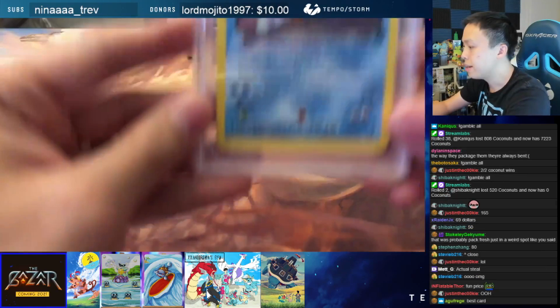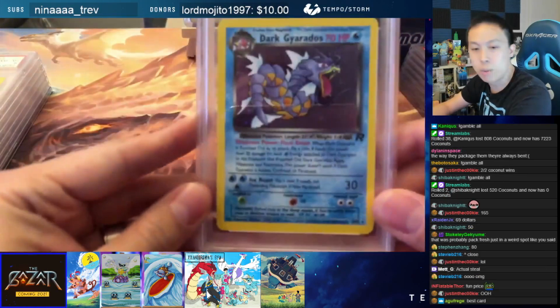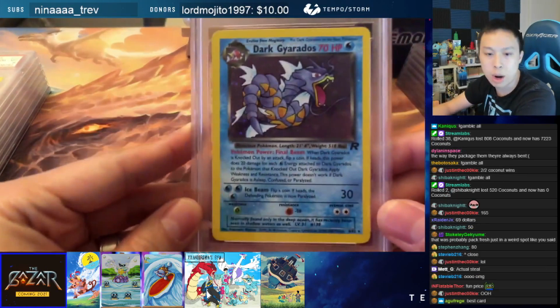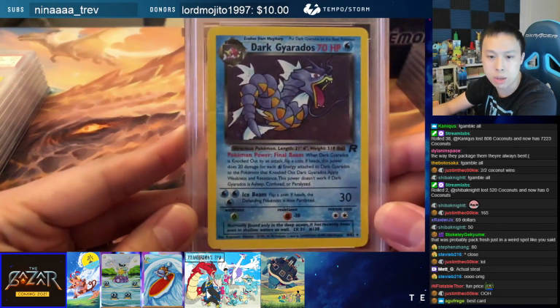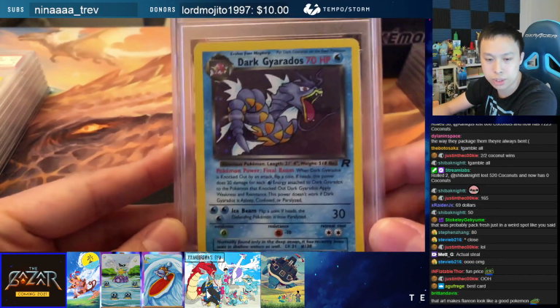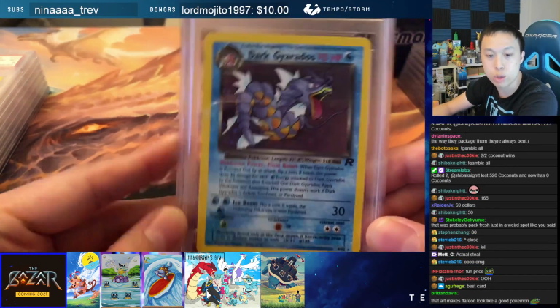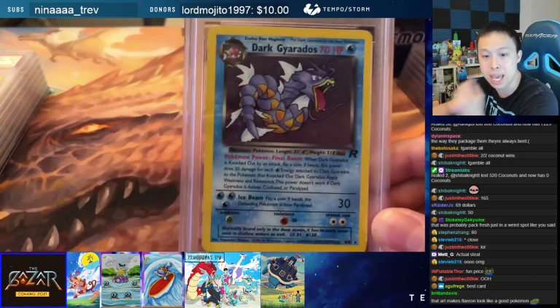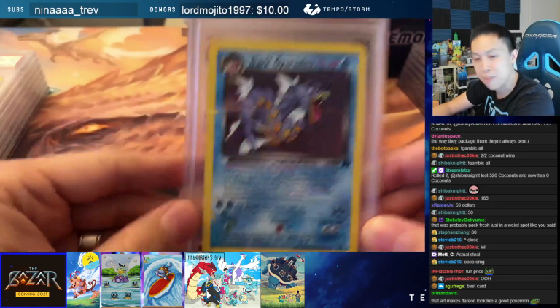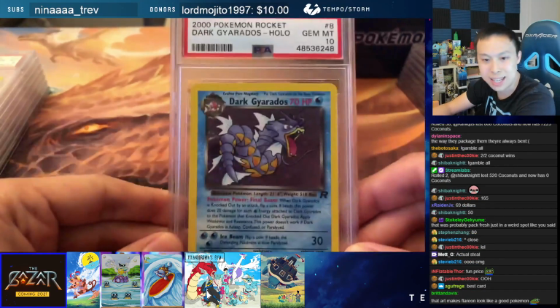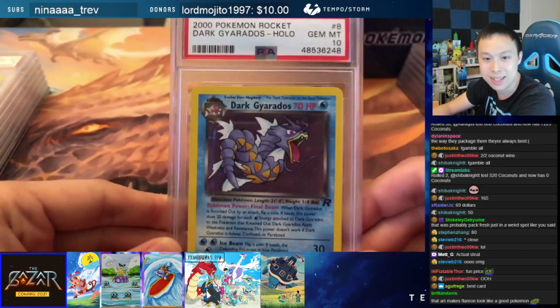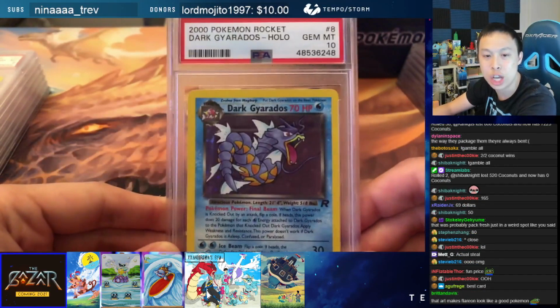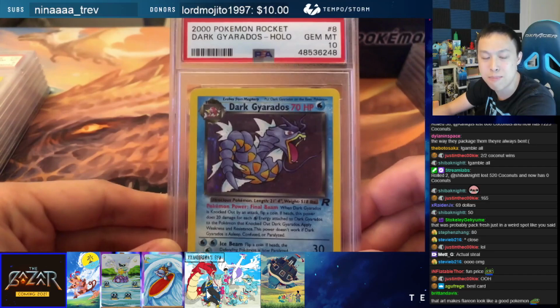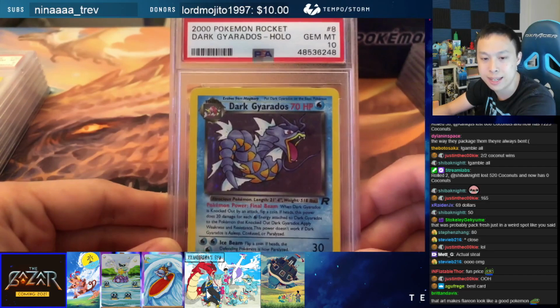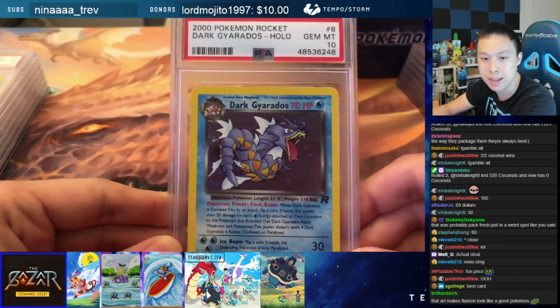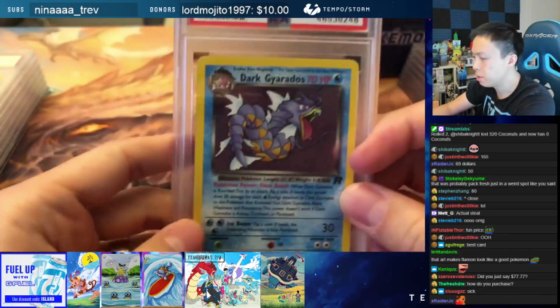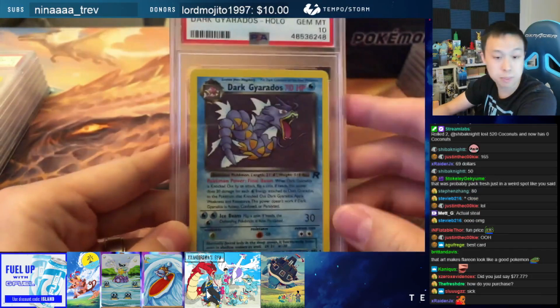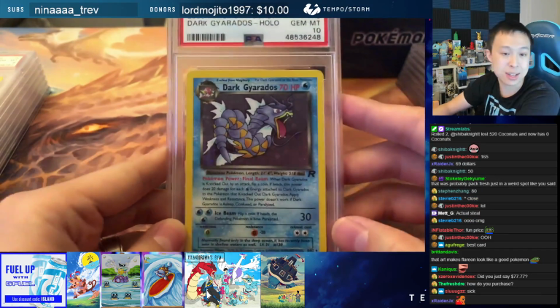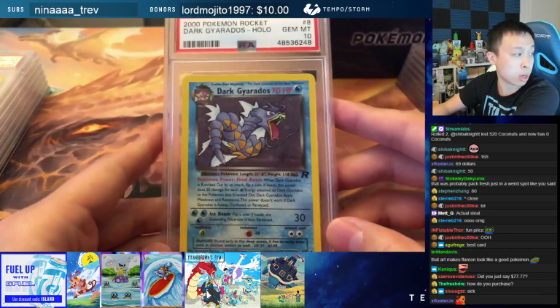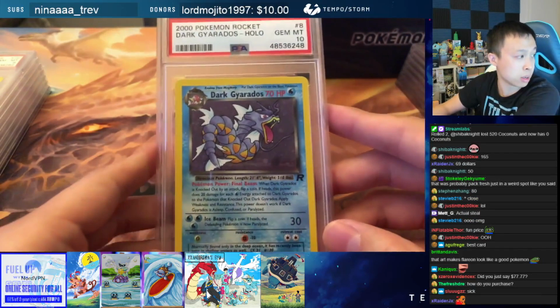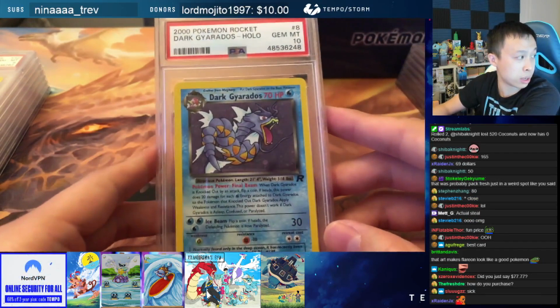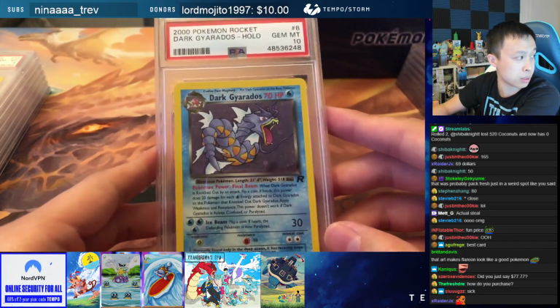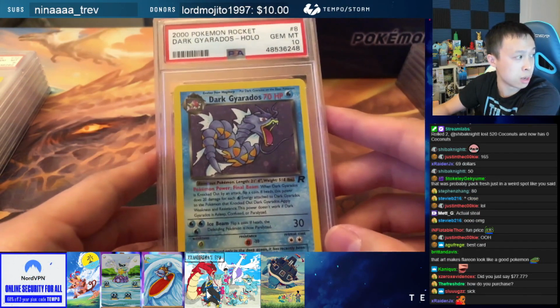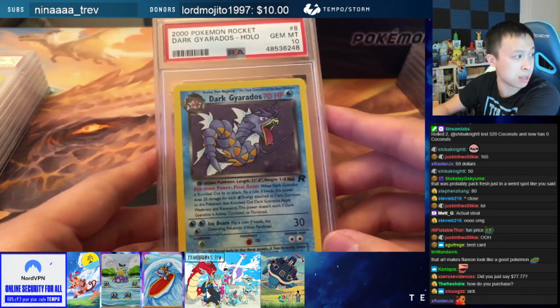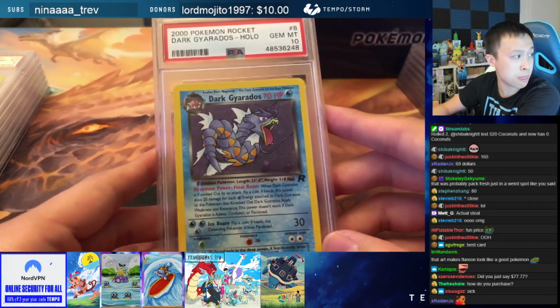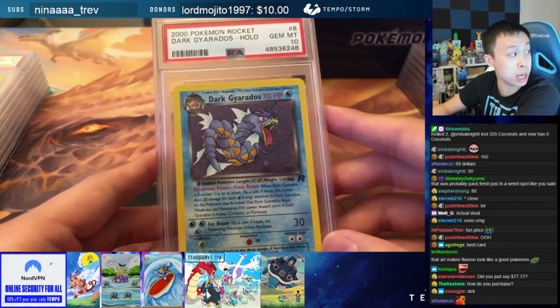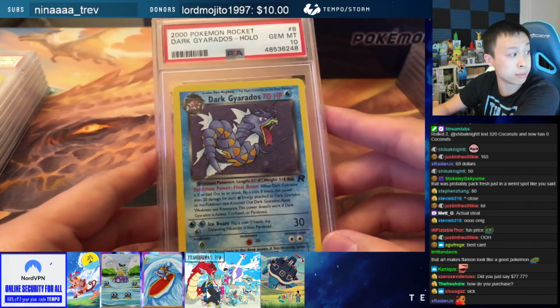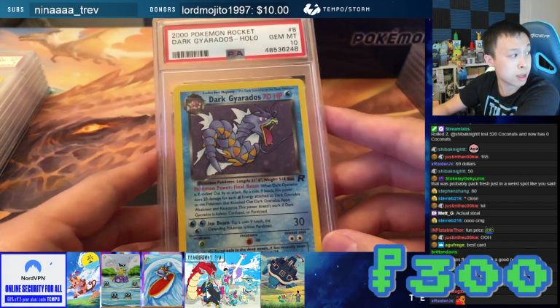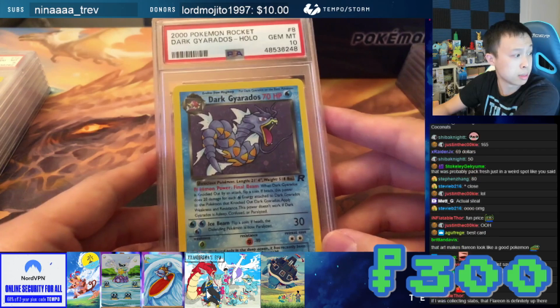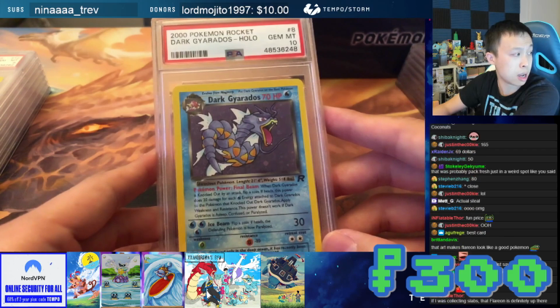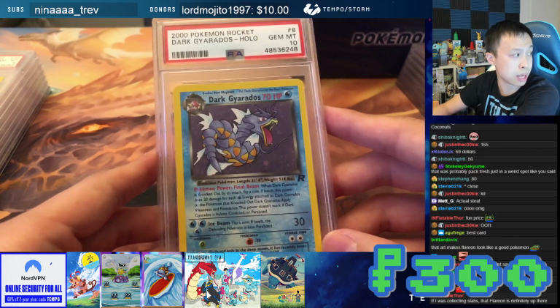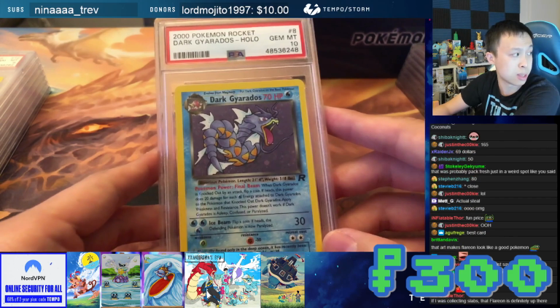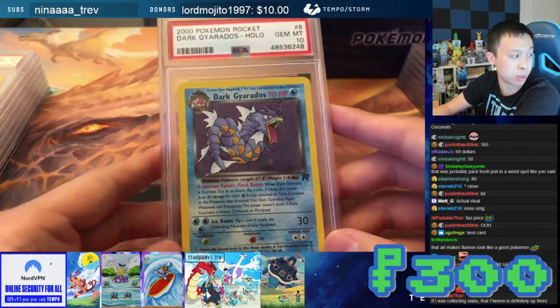Next up, we got a Dark Gyarados. This will be a PSA 10 — a Gem Mint PSA 10. Very solid PSA 10 Dark Gyarados. This Dark Gyarados is going to be $300.